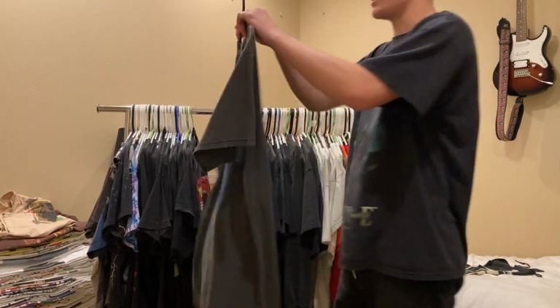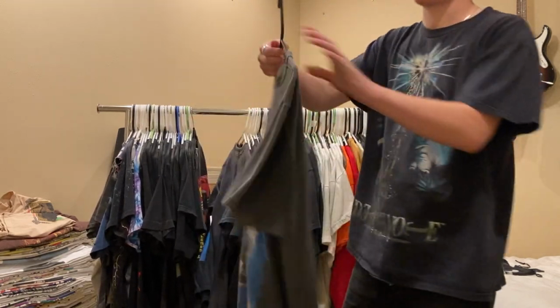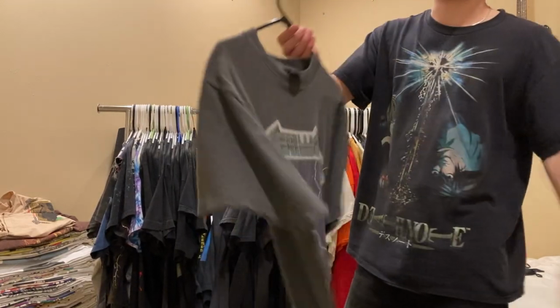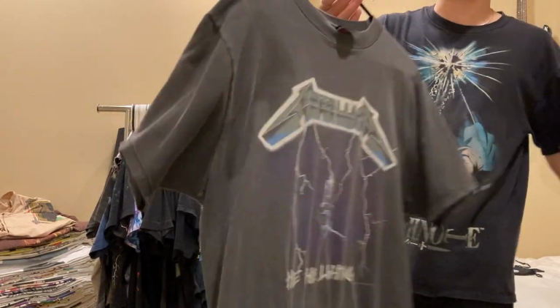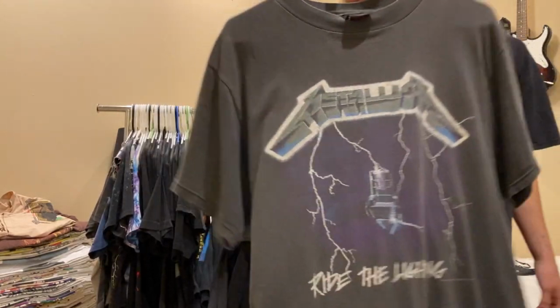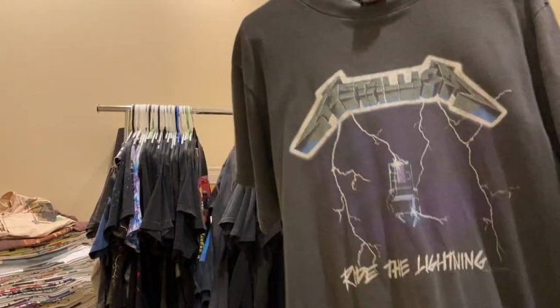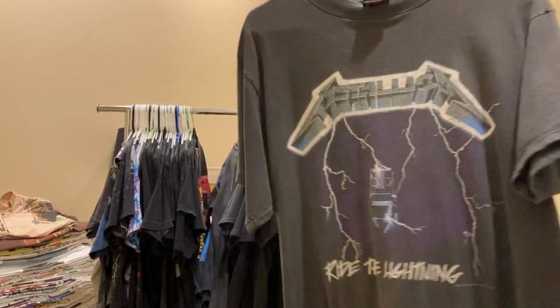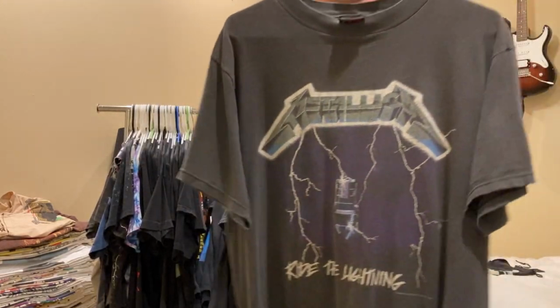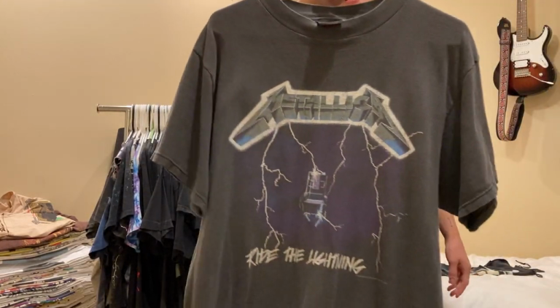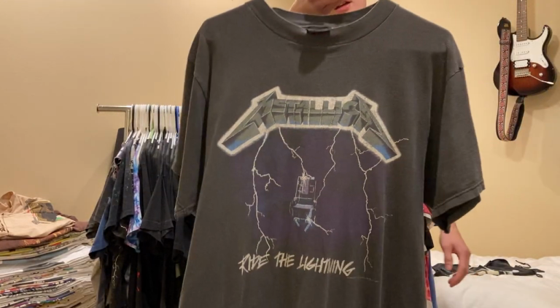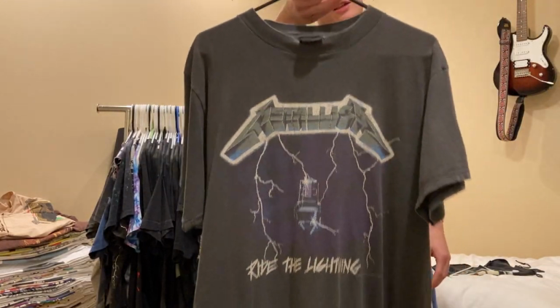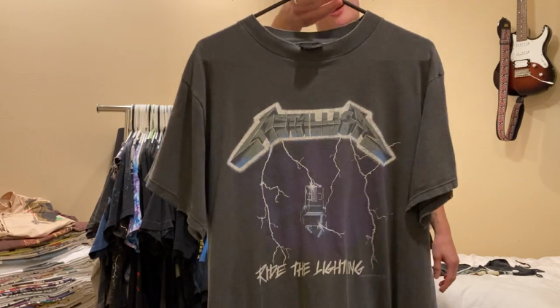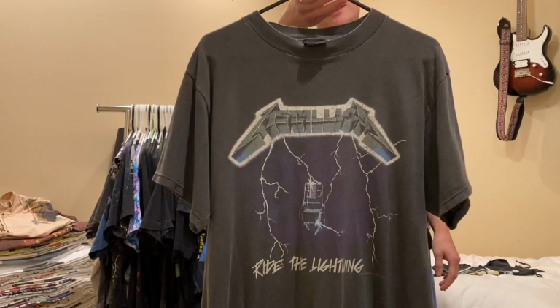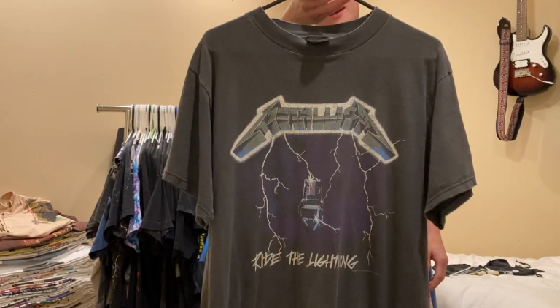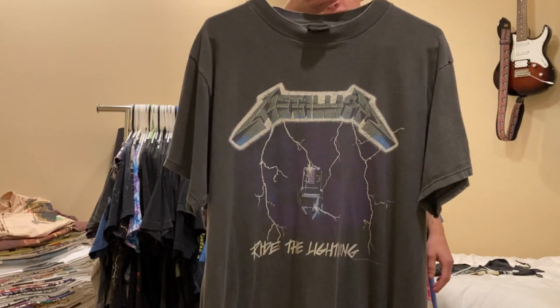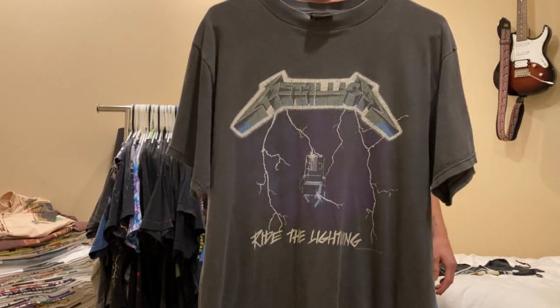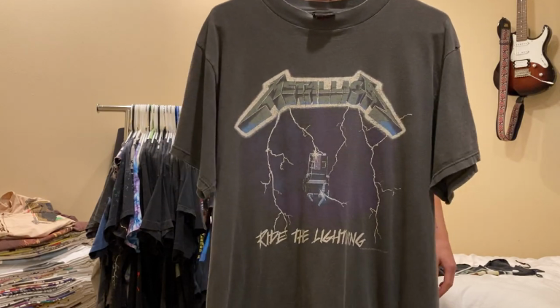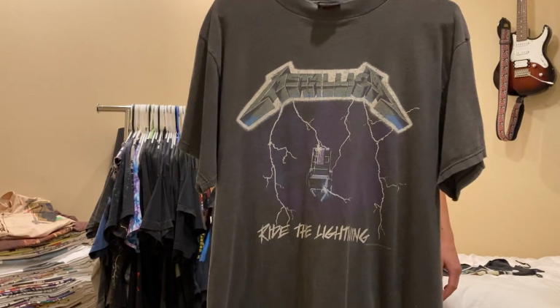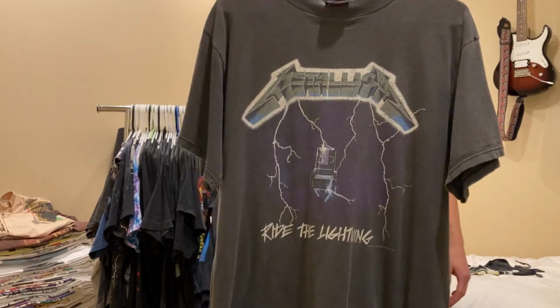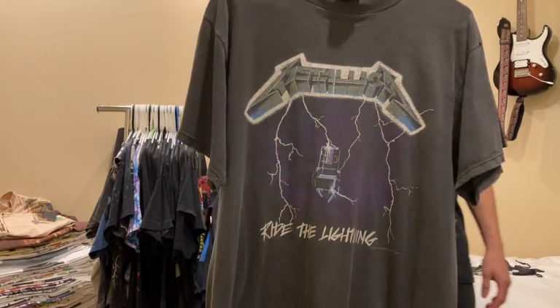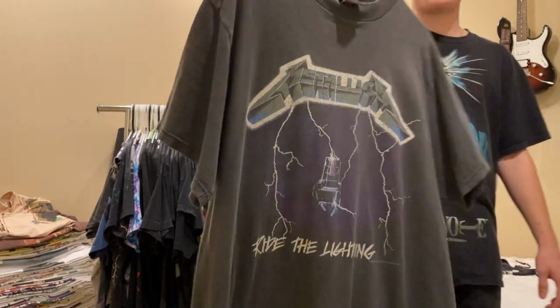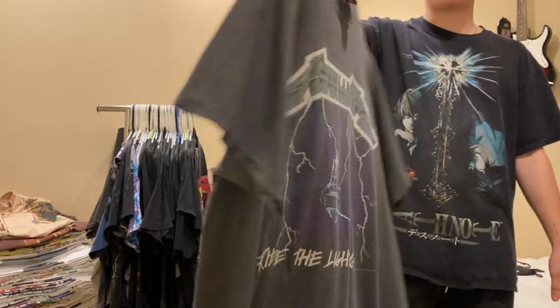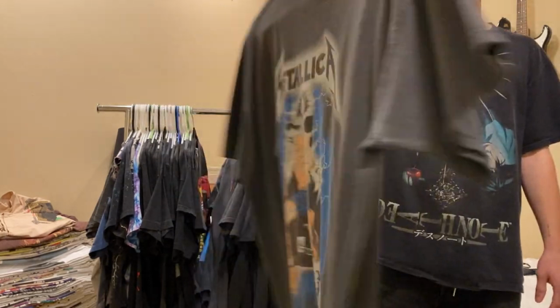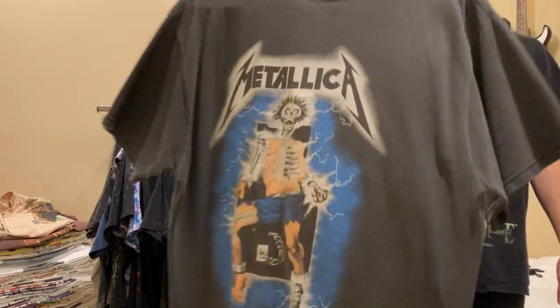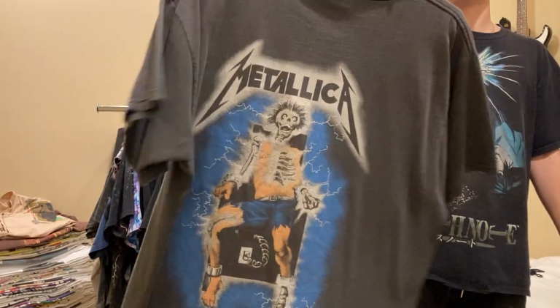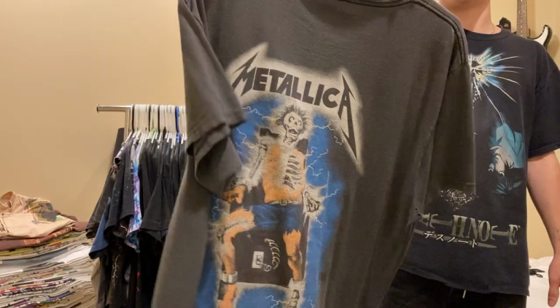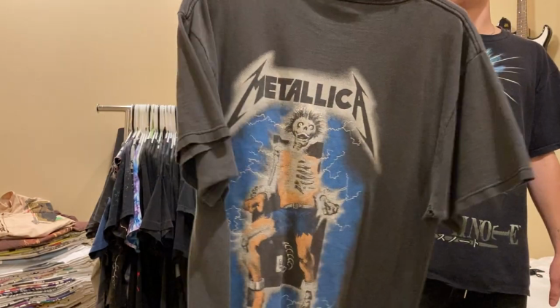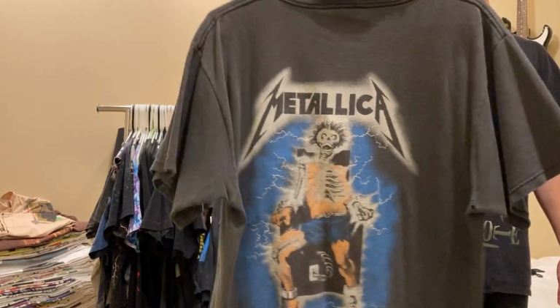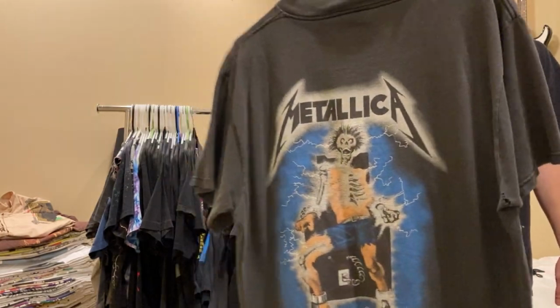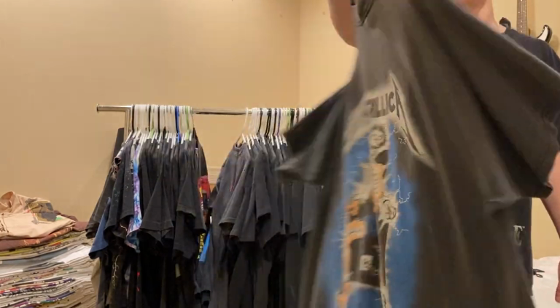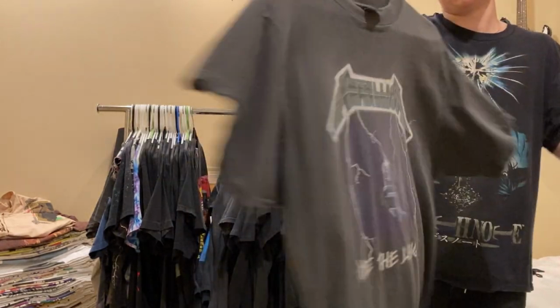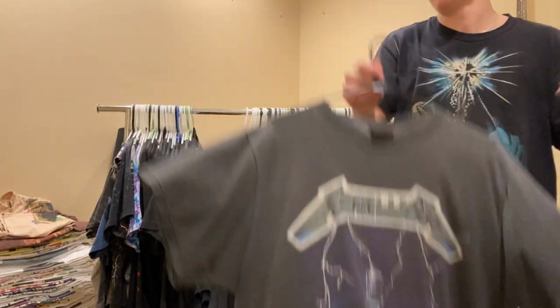Next up is this Metallica Red Lightning Metallica, giant tag, 1994. Nice fade all around.